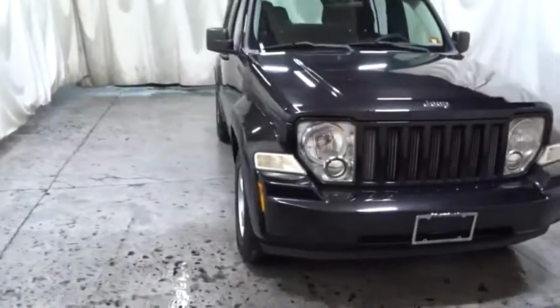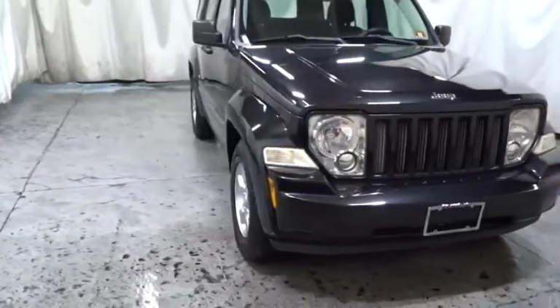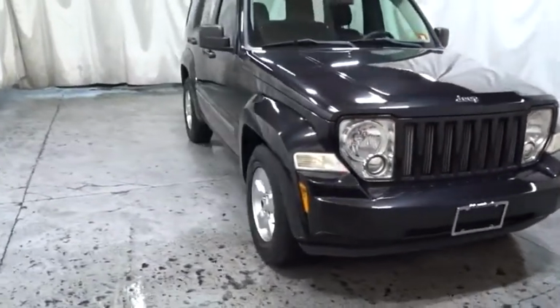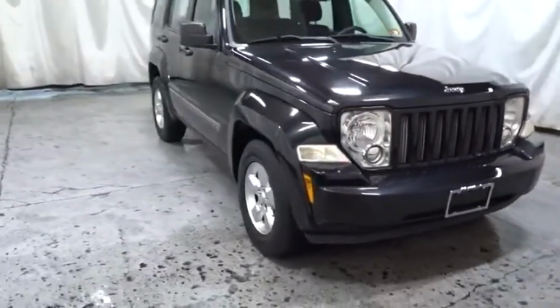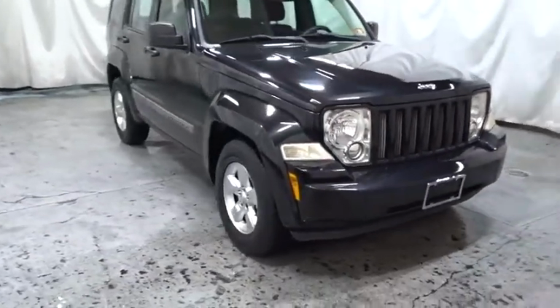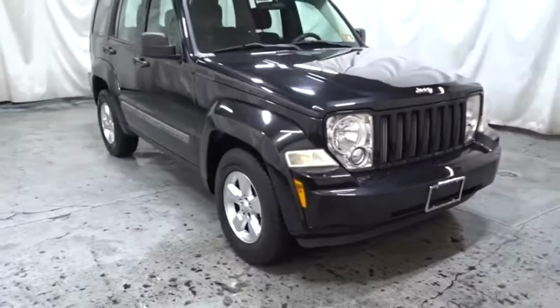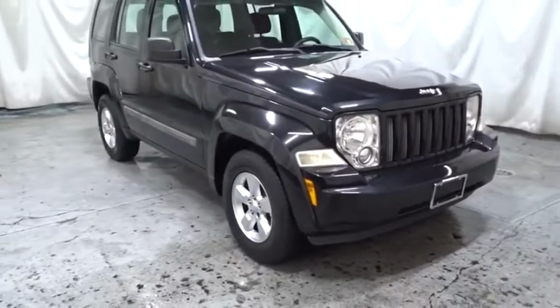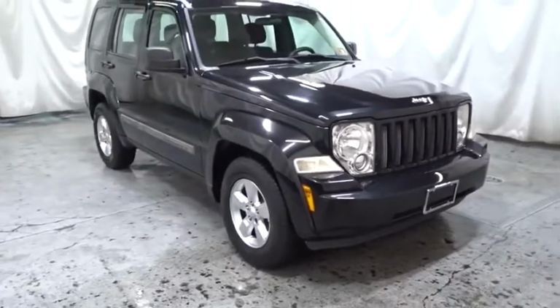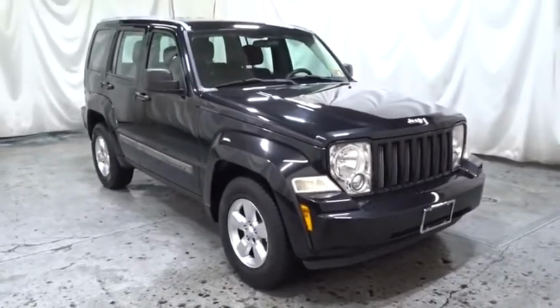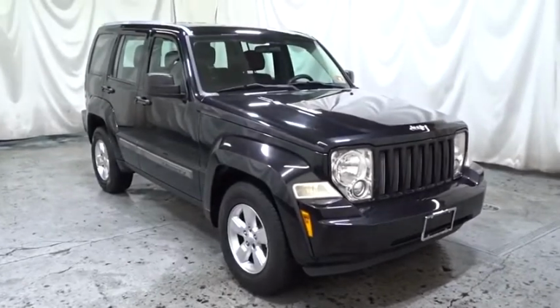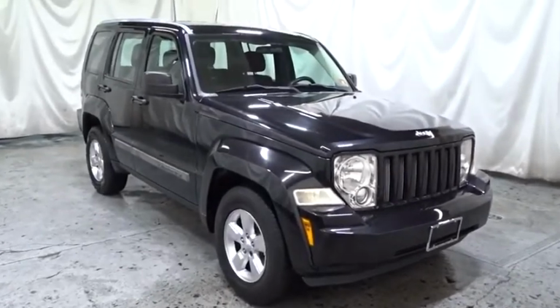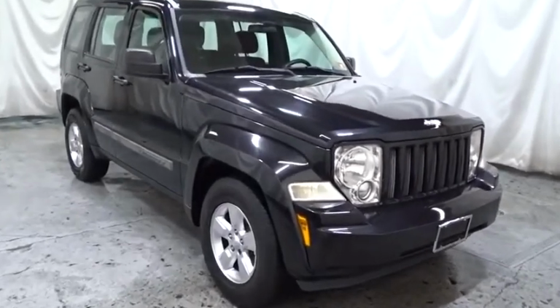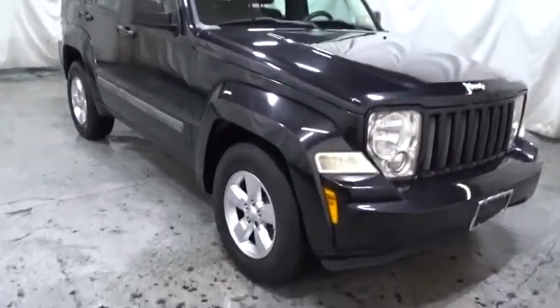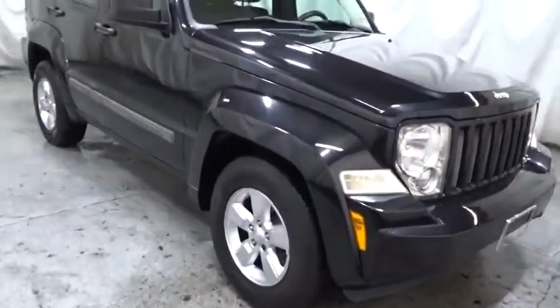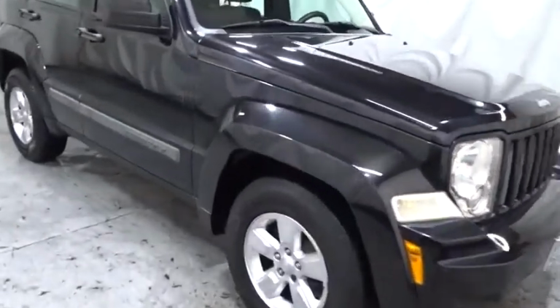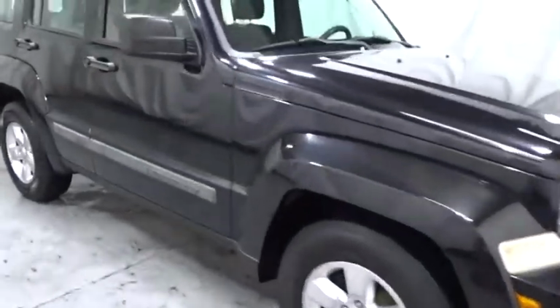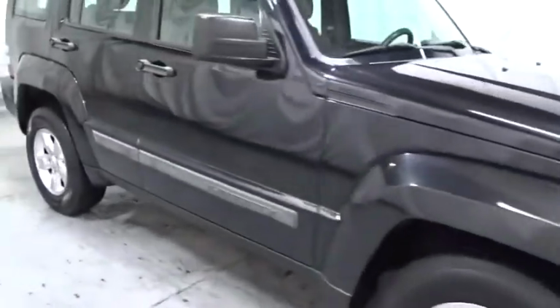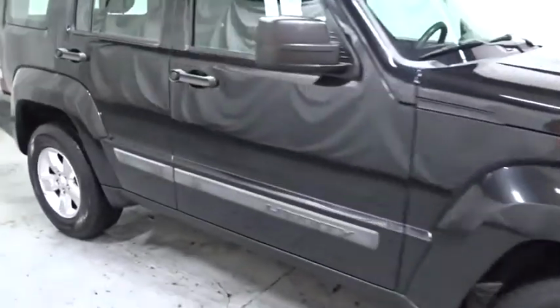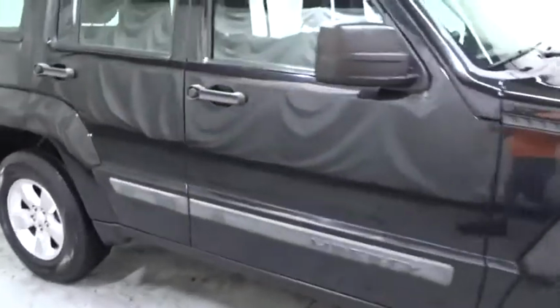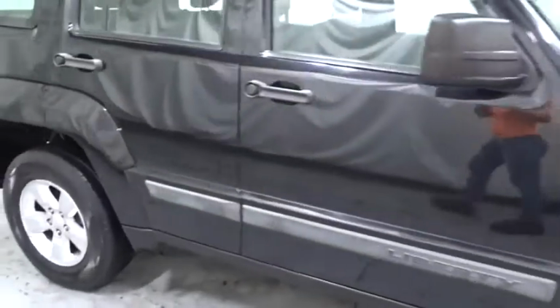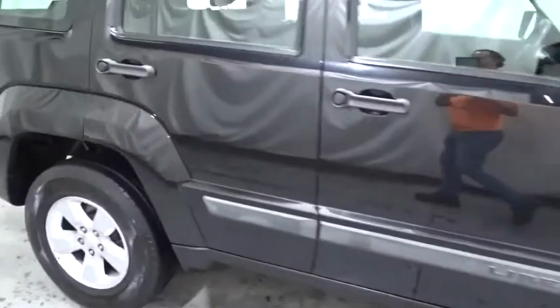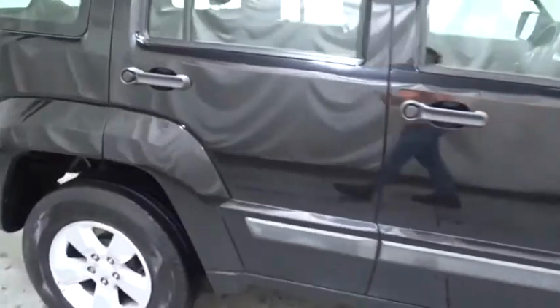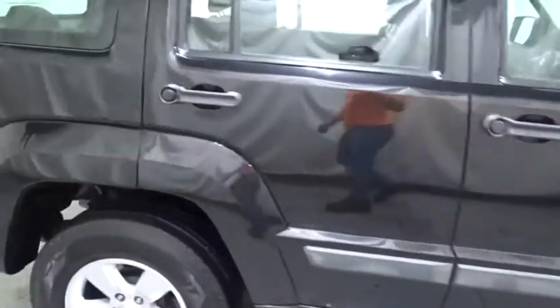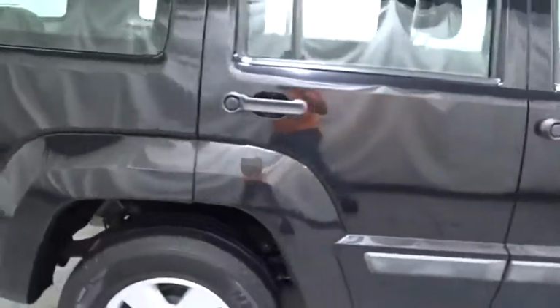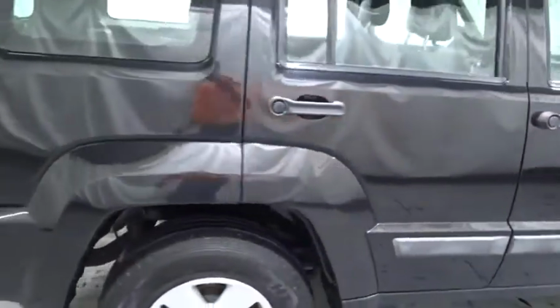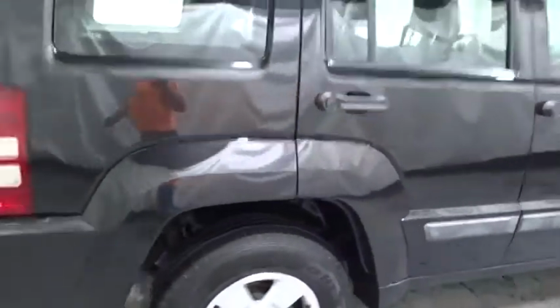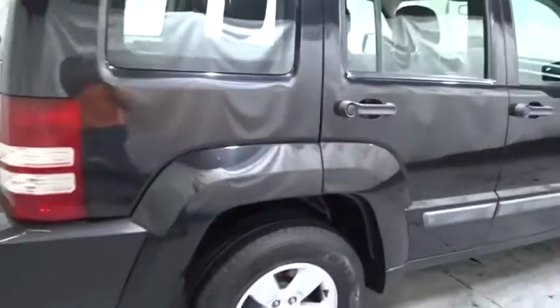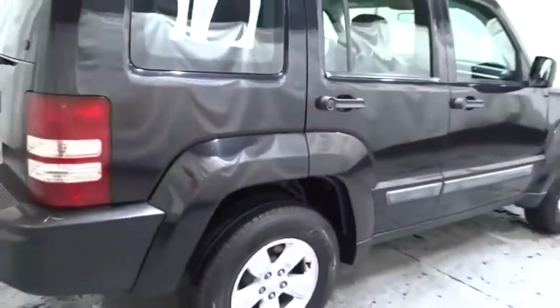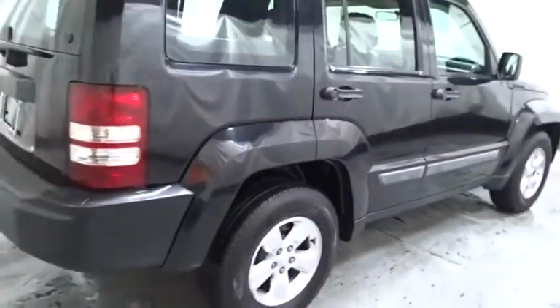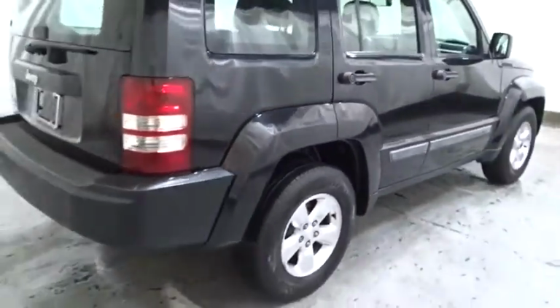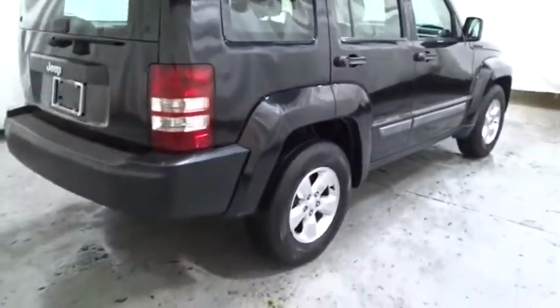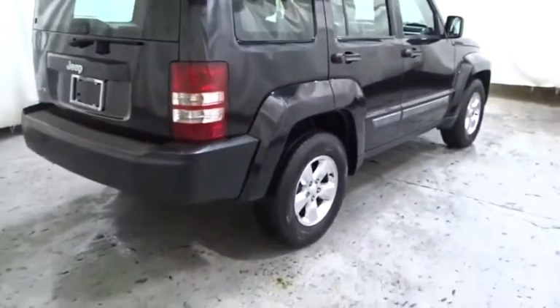Compared to the Jeep Patriot and Compass, the Liberty is more of a true Jeep with off-road prowess and bold, upright styling. This vehicle has less than 115,000 miles.